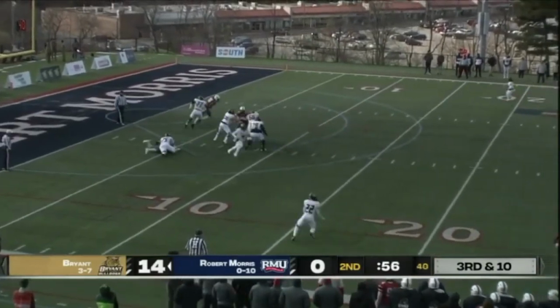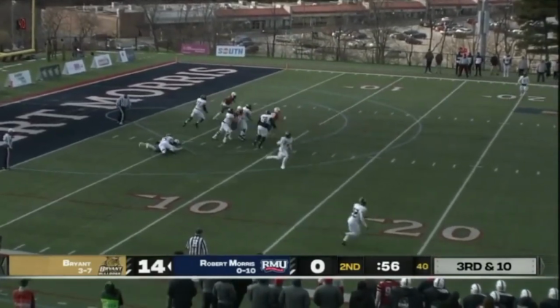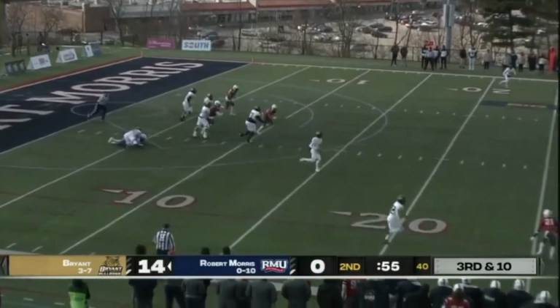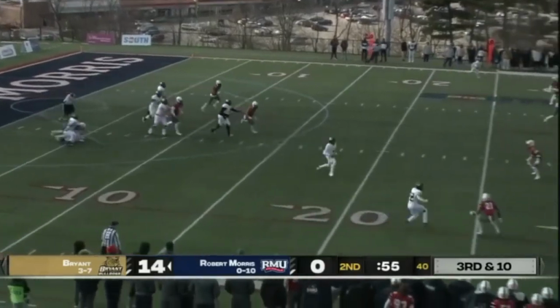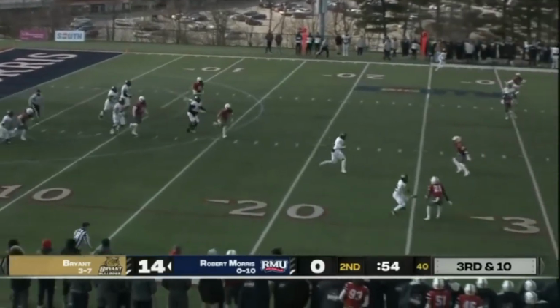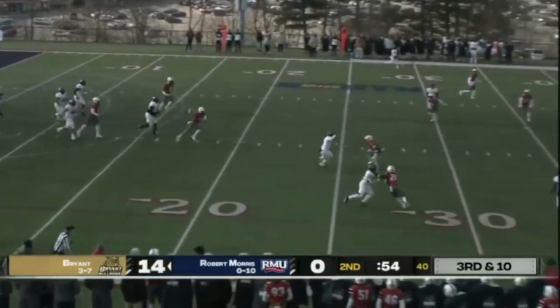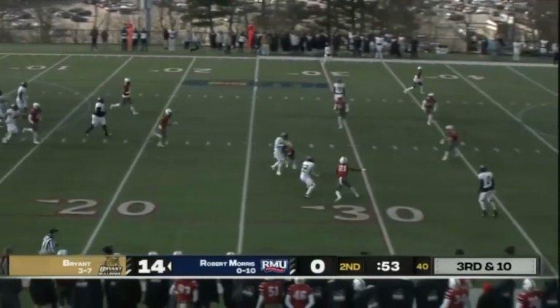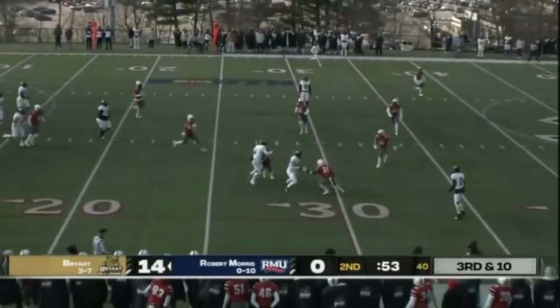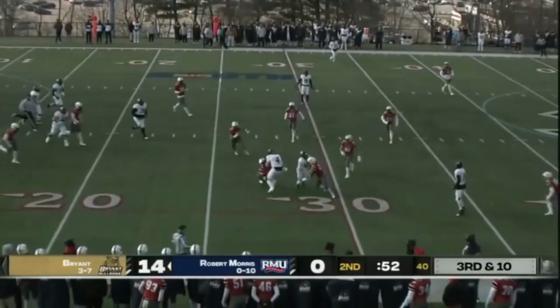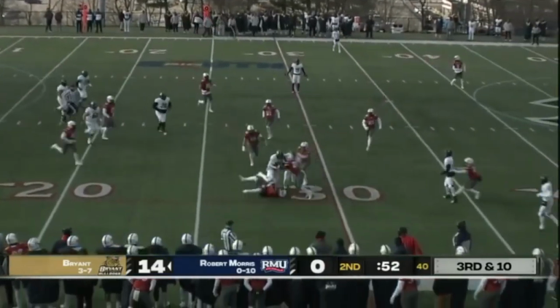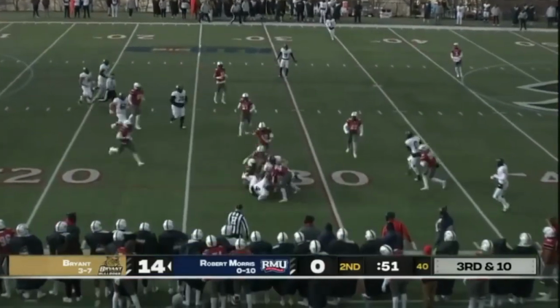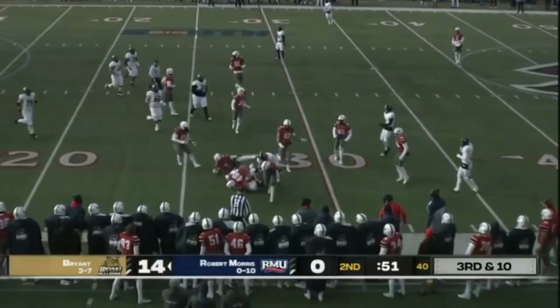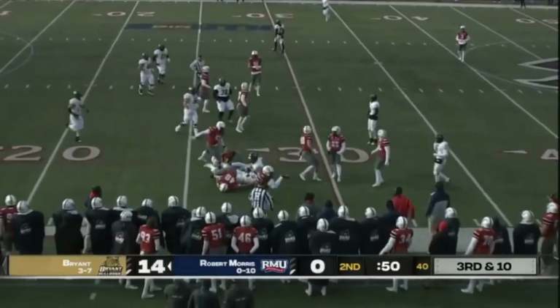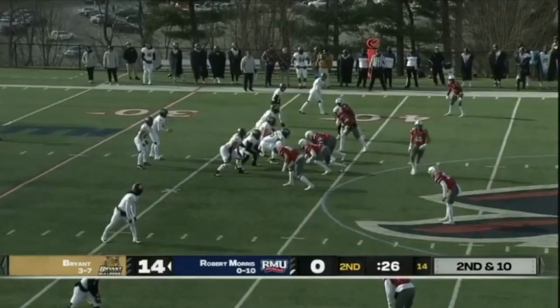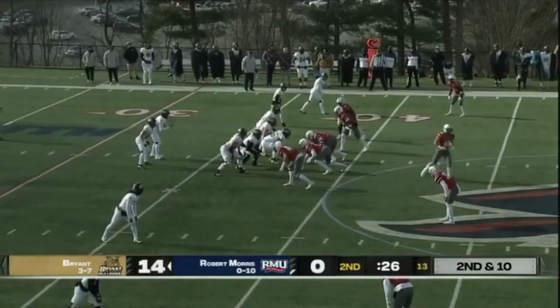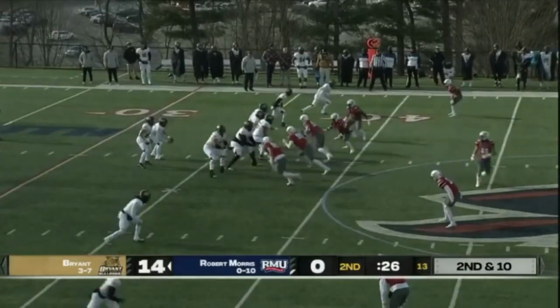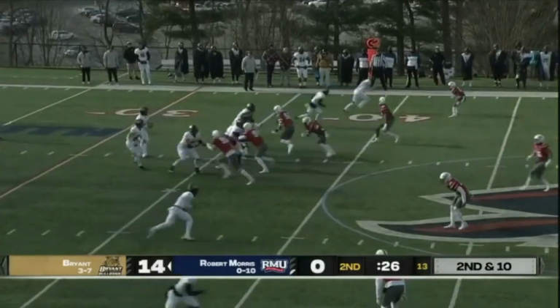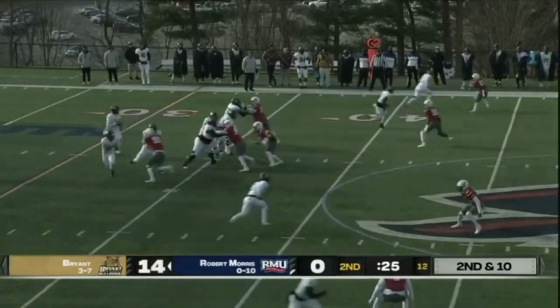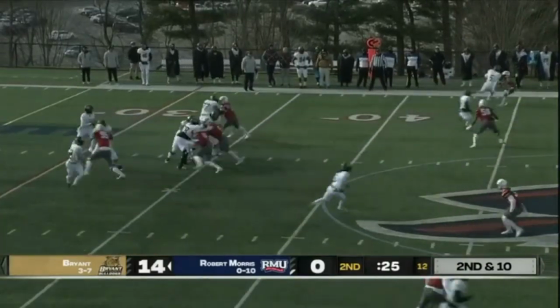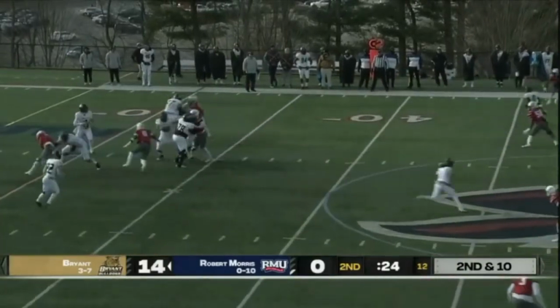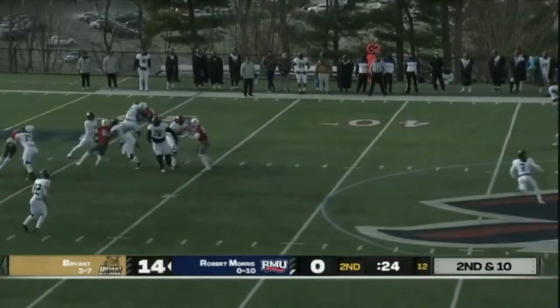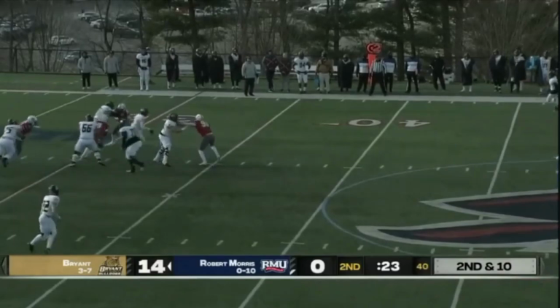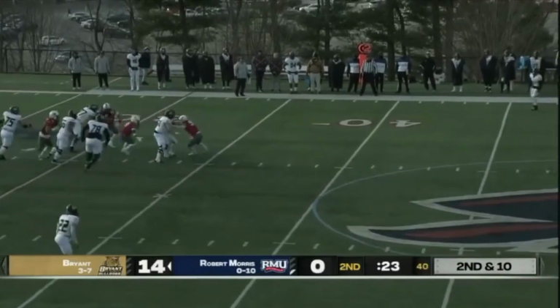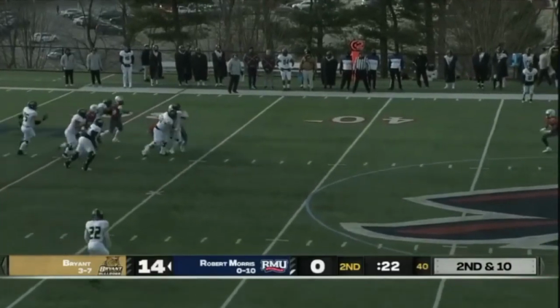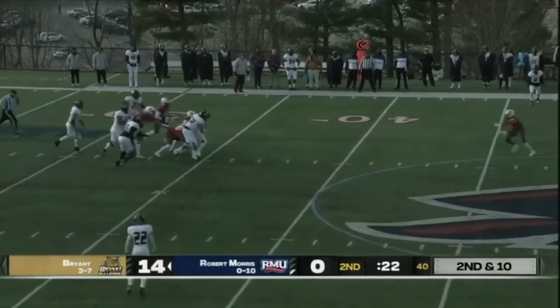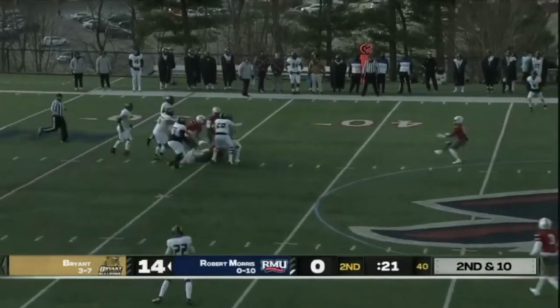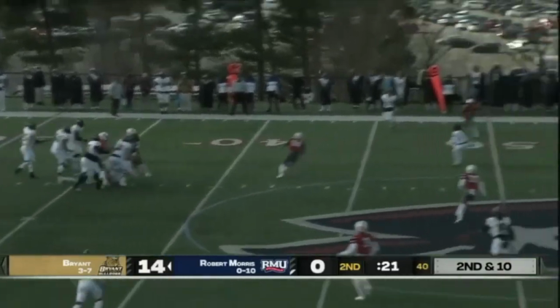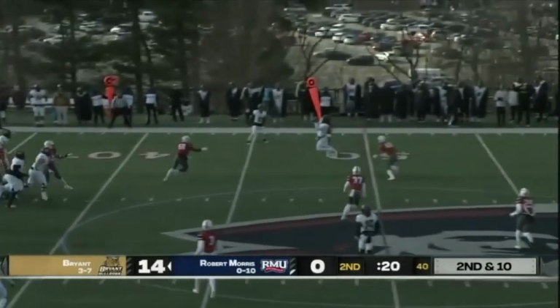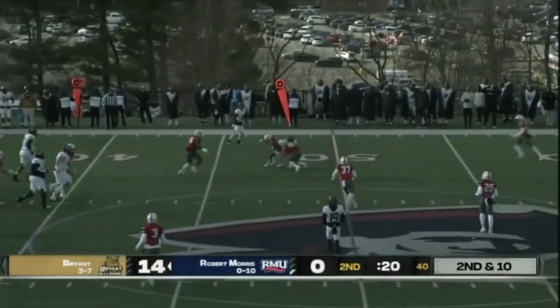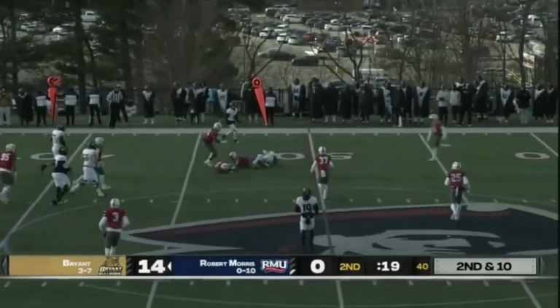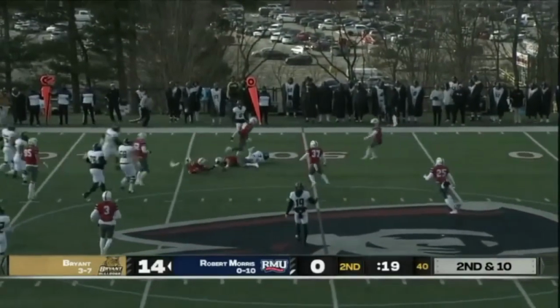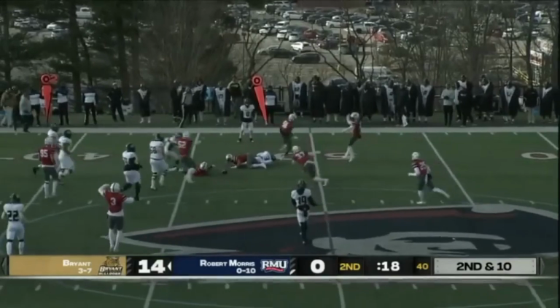Ekhaus steps up into the pocket, starts running — 20, 25 yards — and he will be wrapped and brought down. Inside slot coverage, want to make sure he's opening up to the right side. Stepping up into the pocket, Colonials converging, applying pressure.